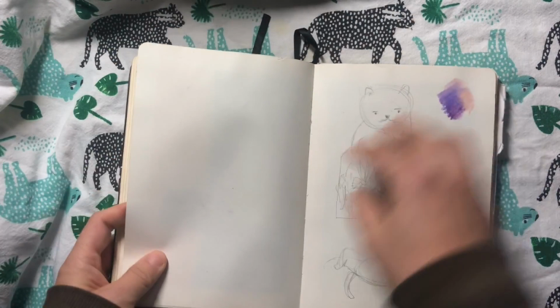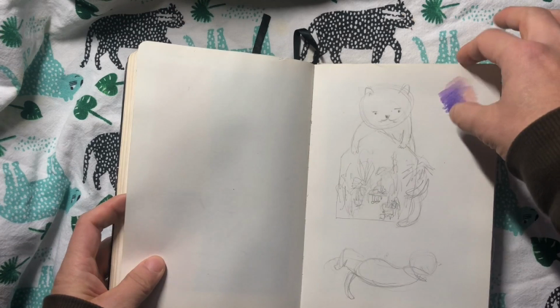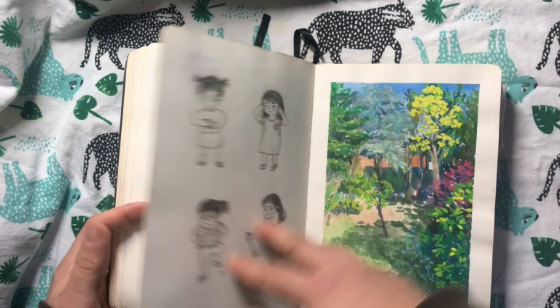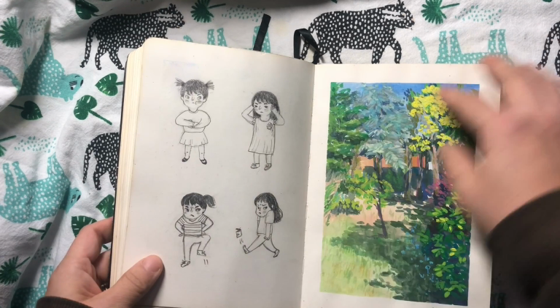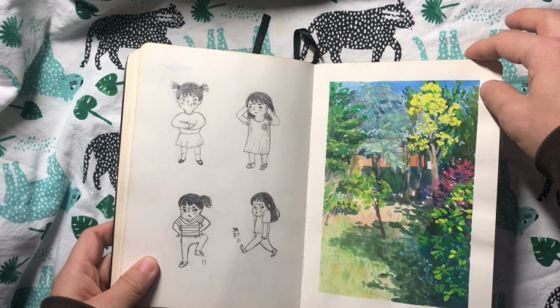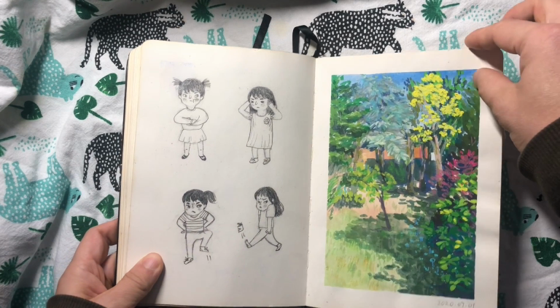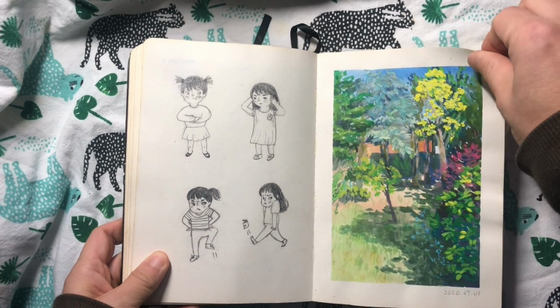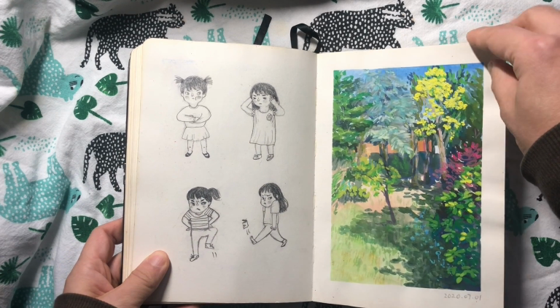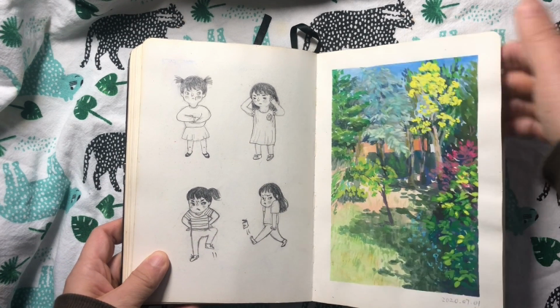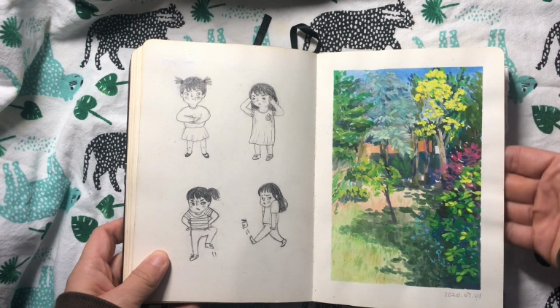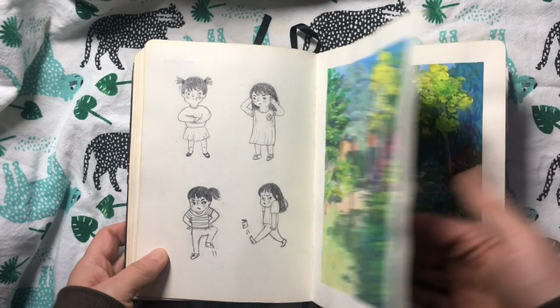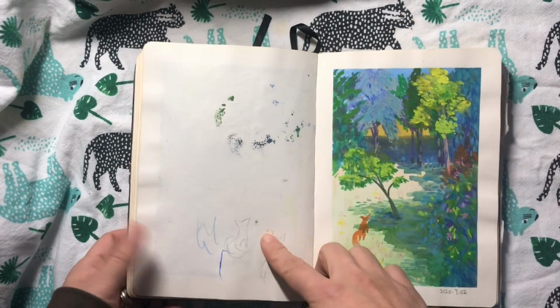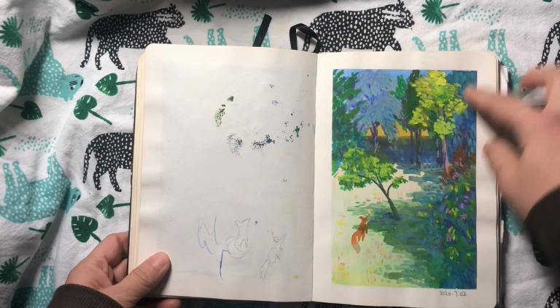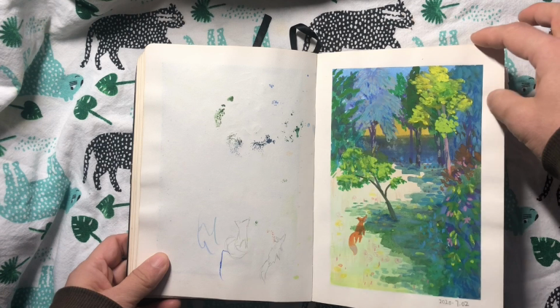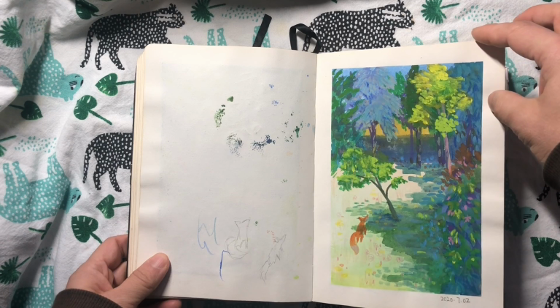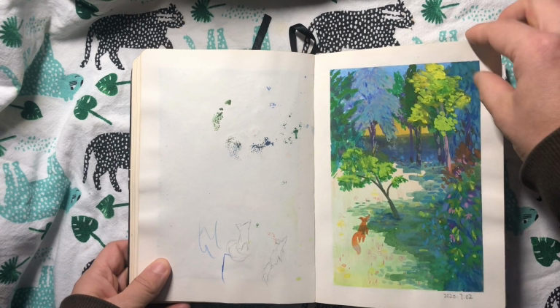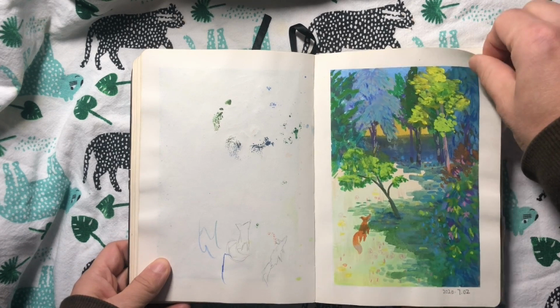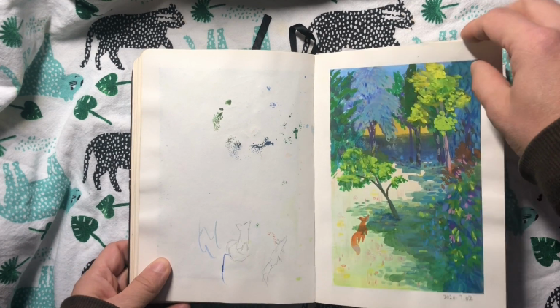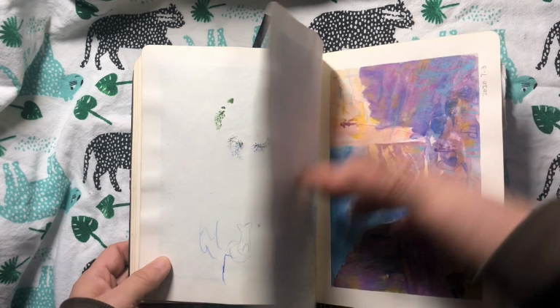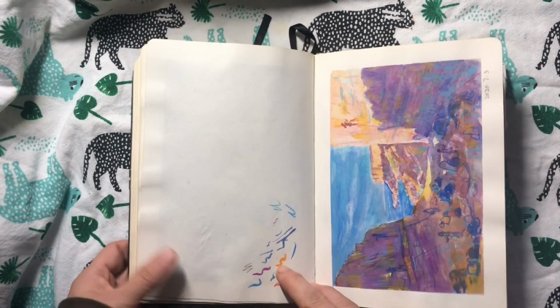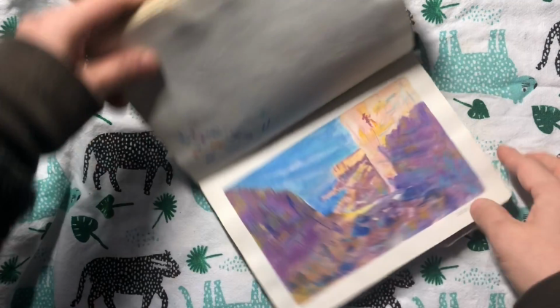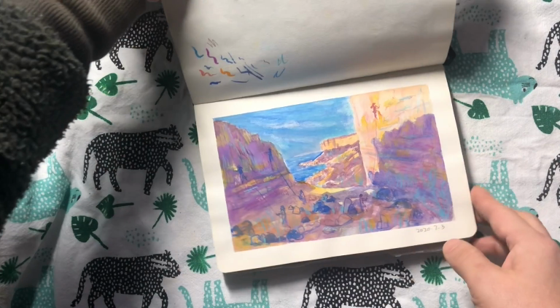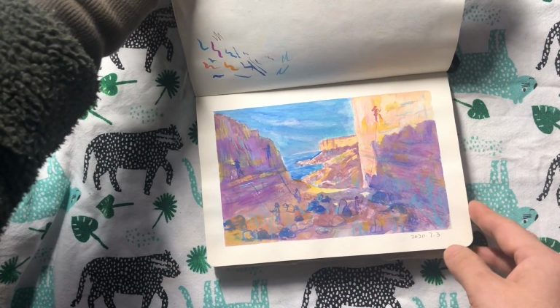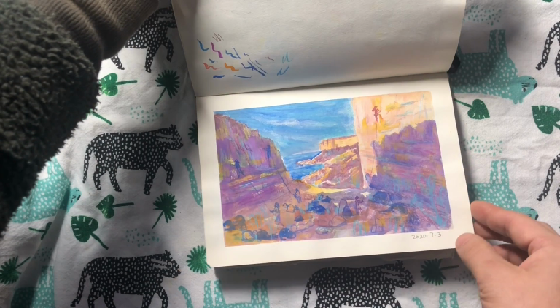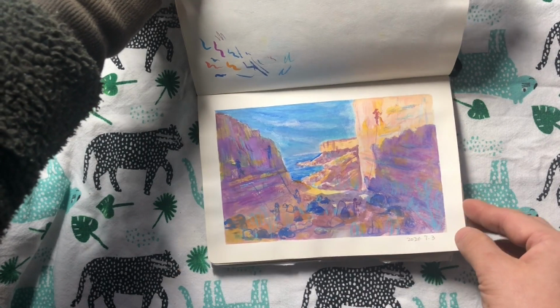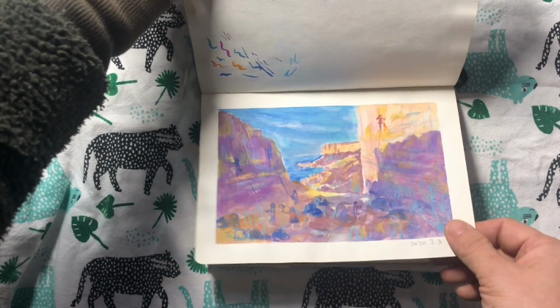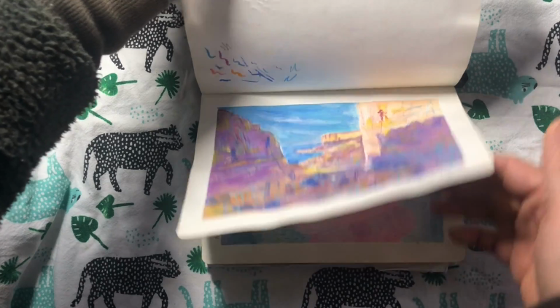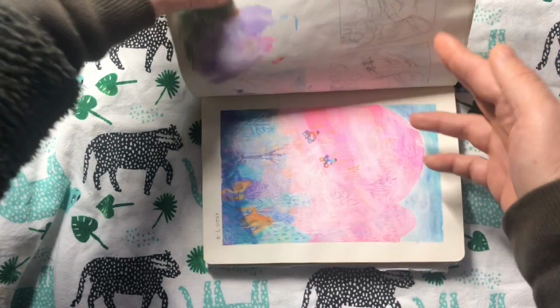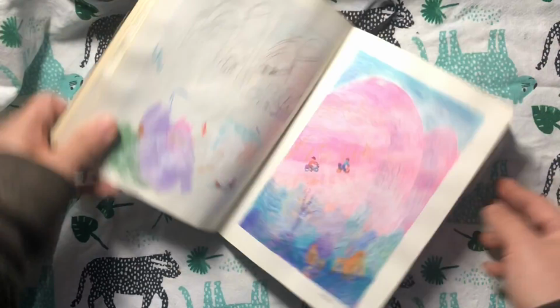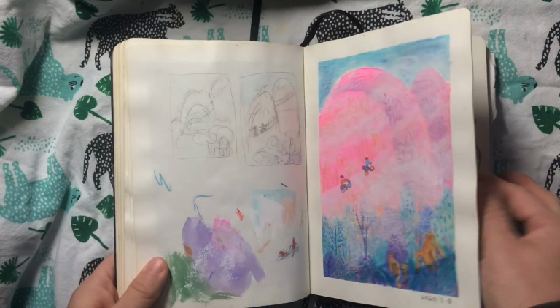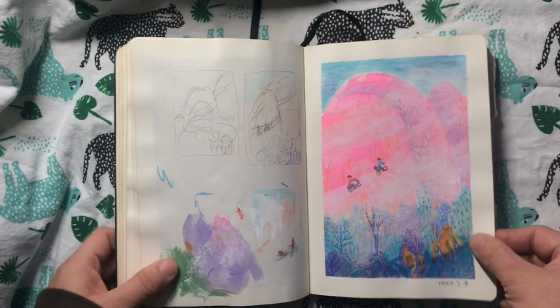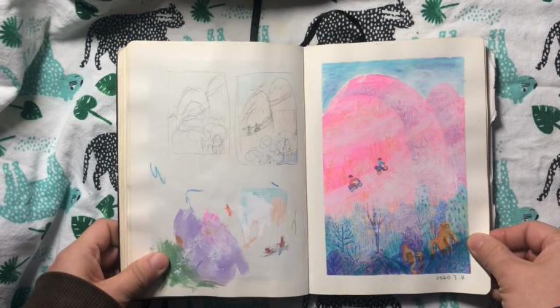This is my back garden, and I did another version that is slightly simplified with a little fox in it, because our garden always has a fox in it. The next one is from when we went outdoors — we were climbing in Portland Island in the UK.